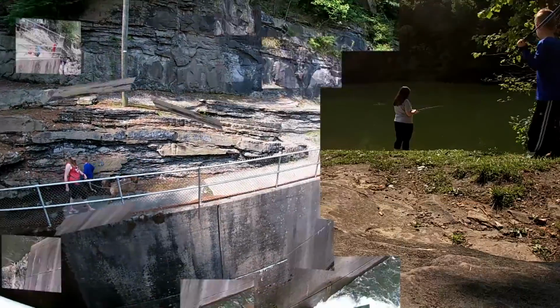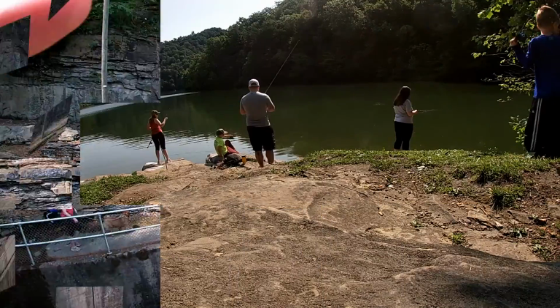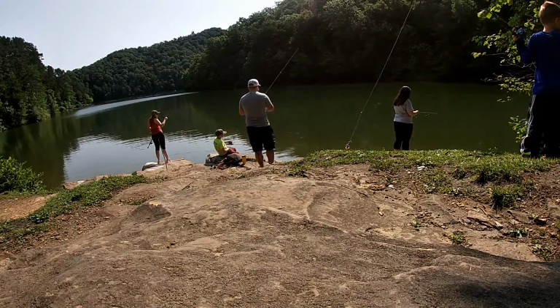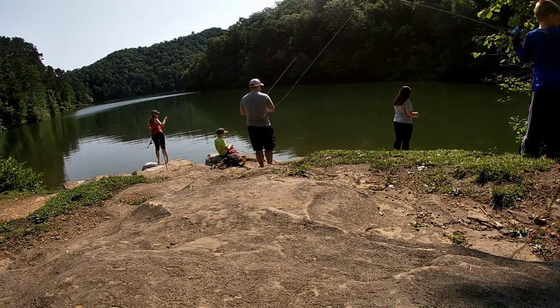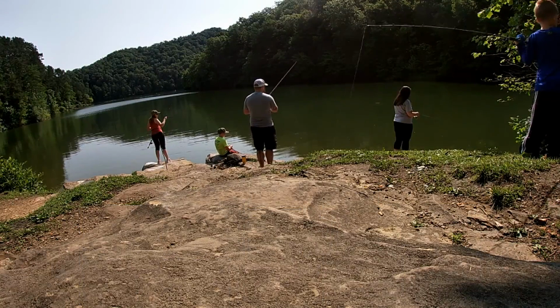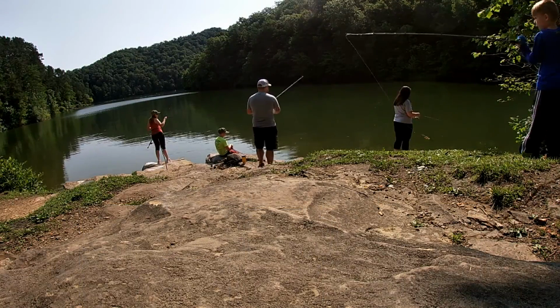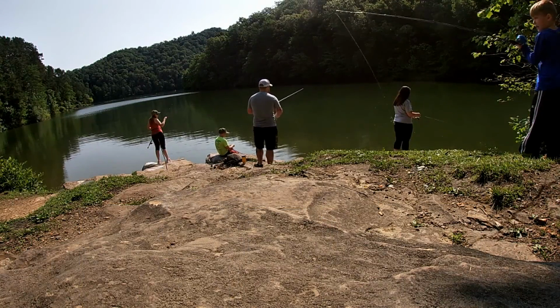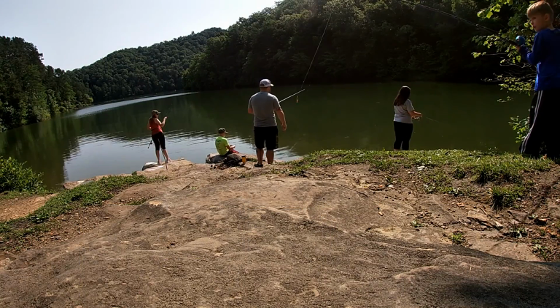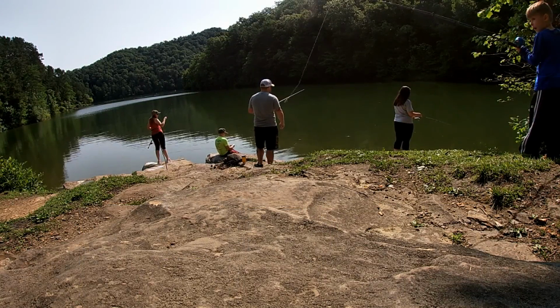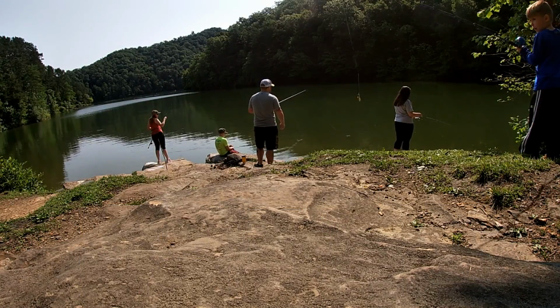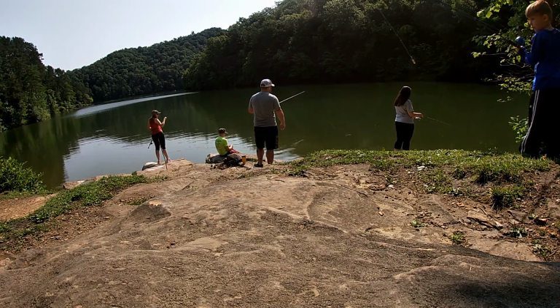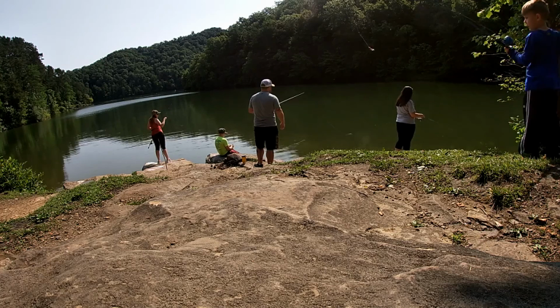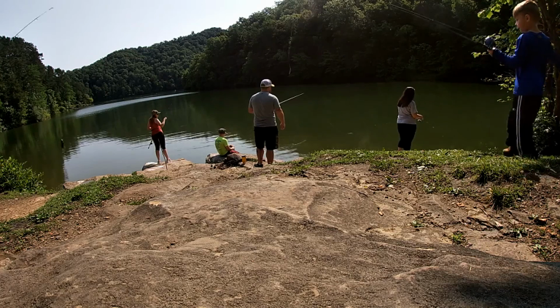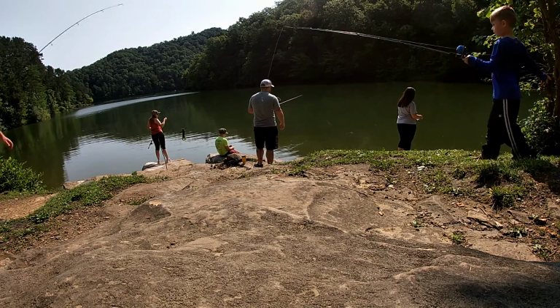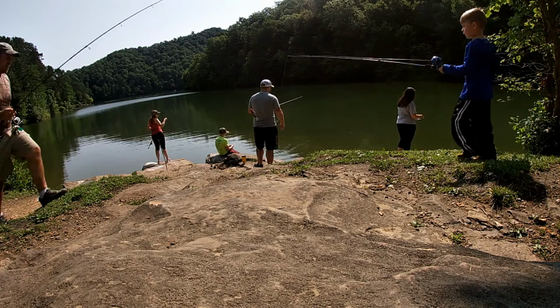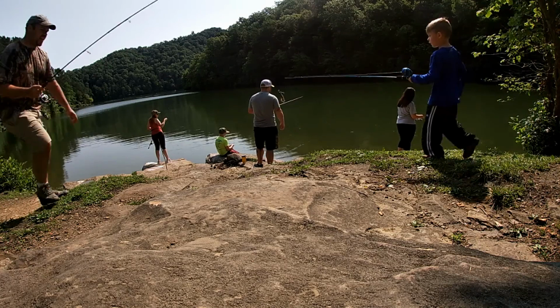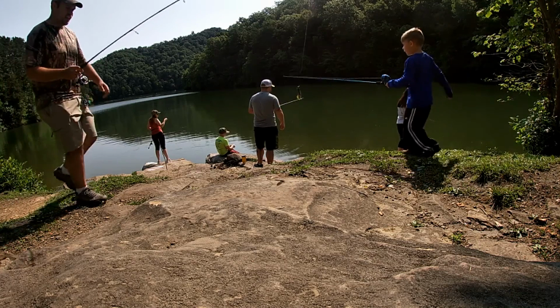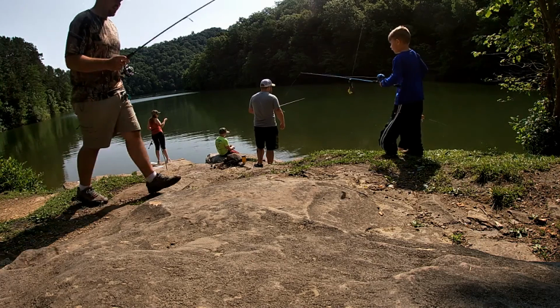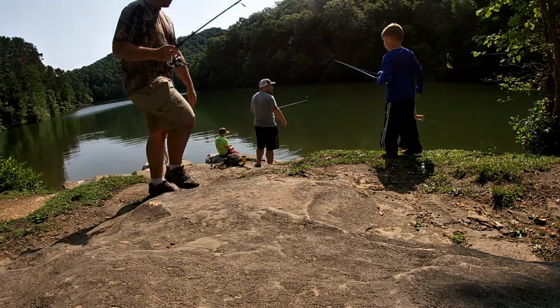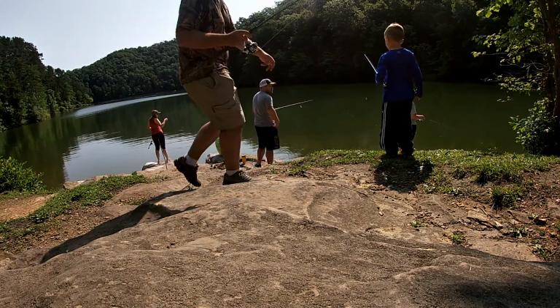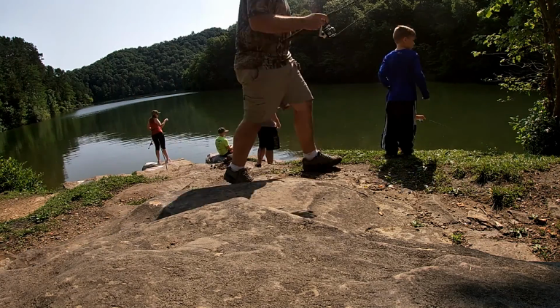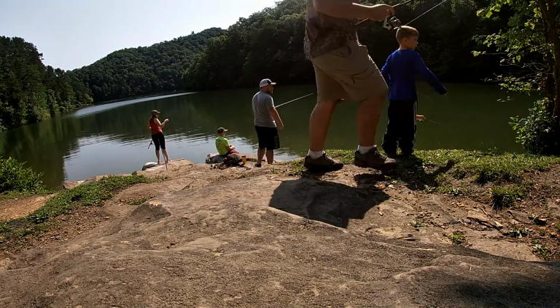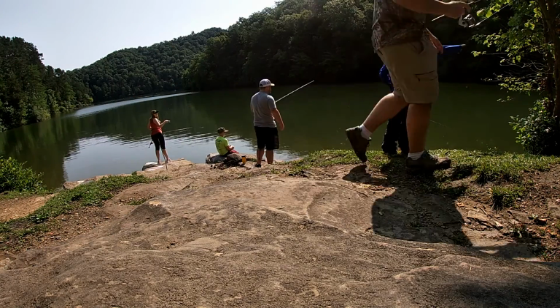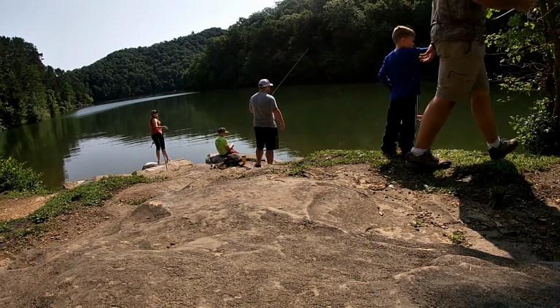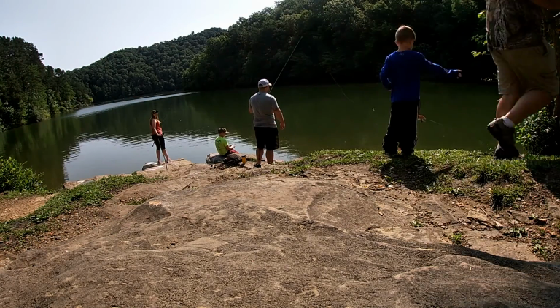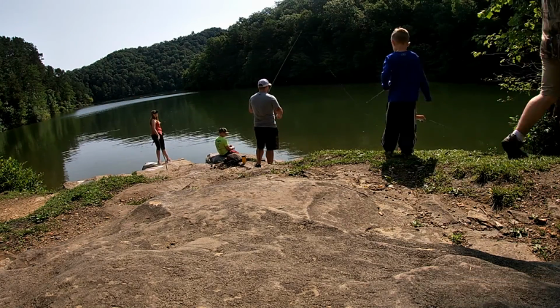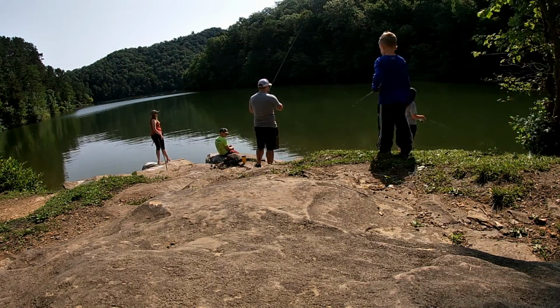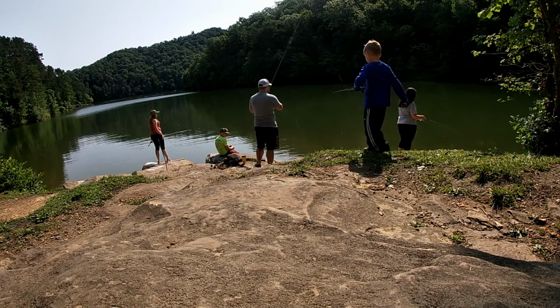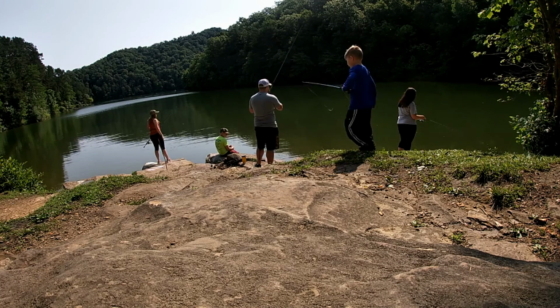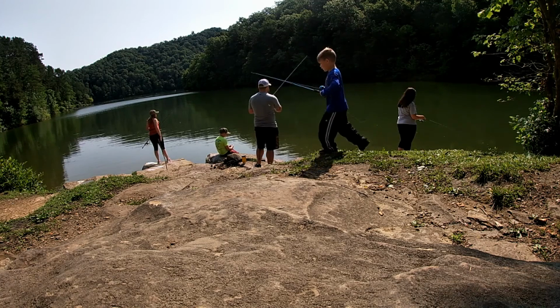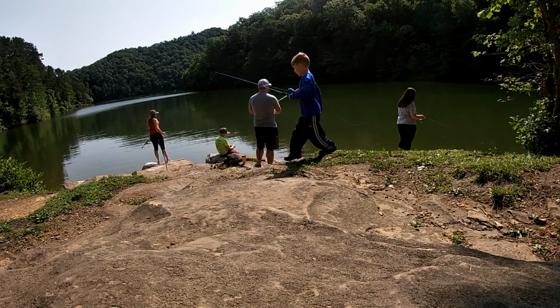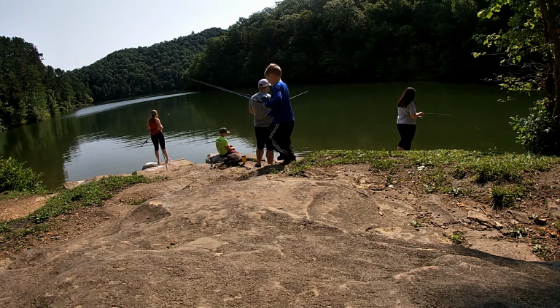I saw a bass pass by over there. Show me where exactly. To the teeth. Where were they? That's why I saw a bass.